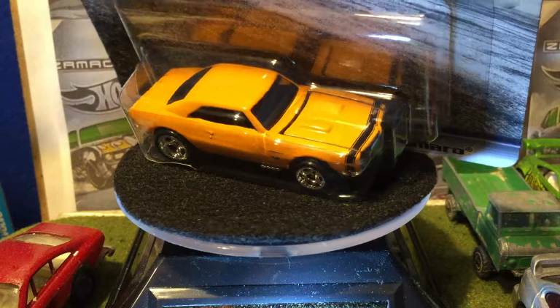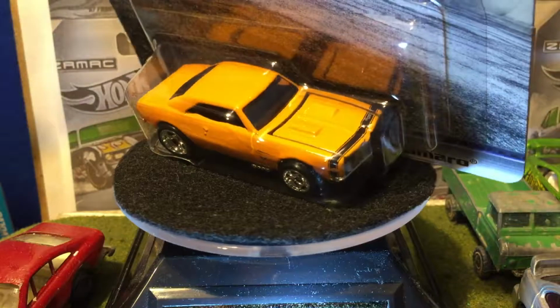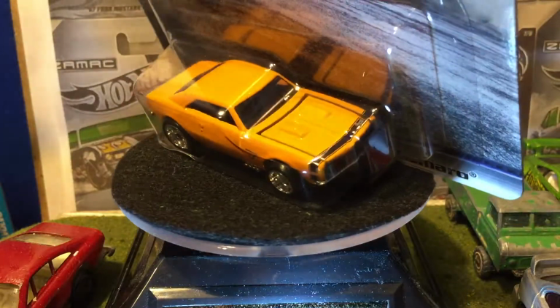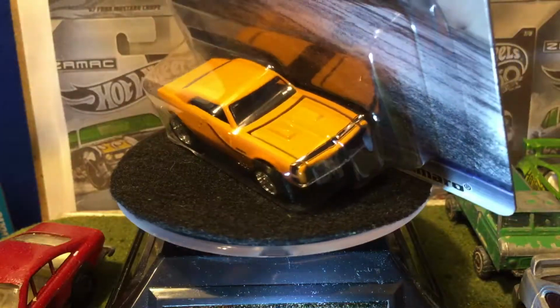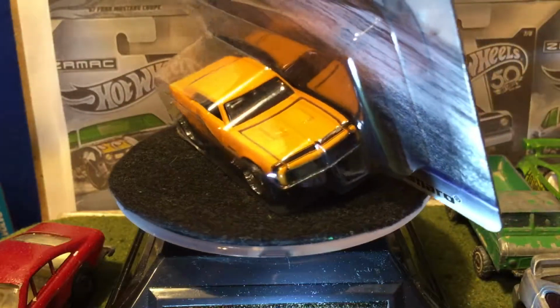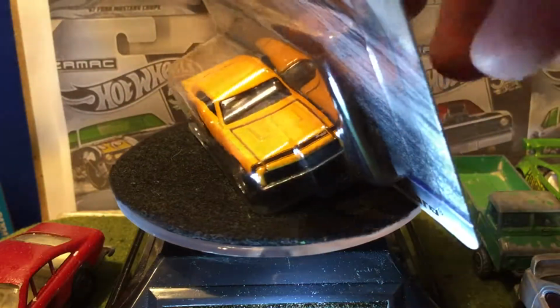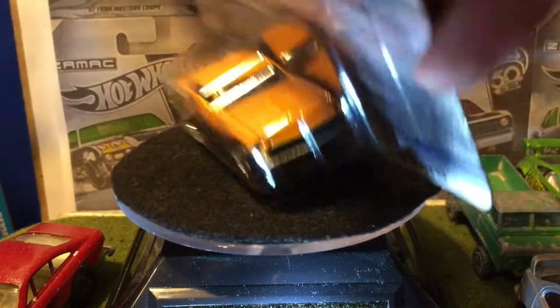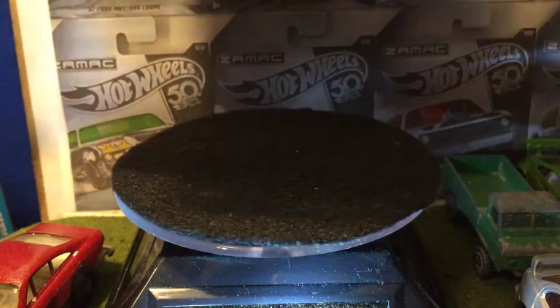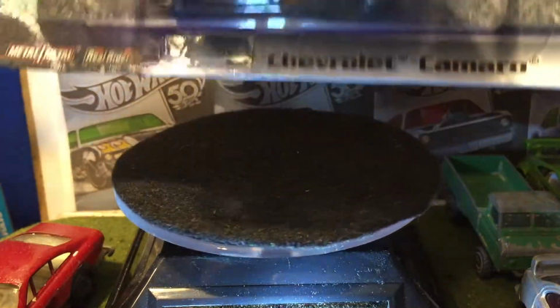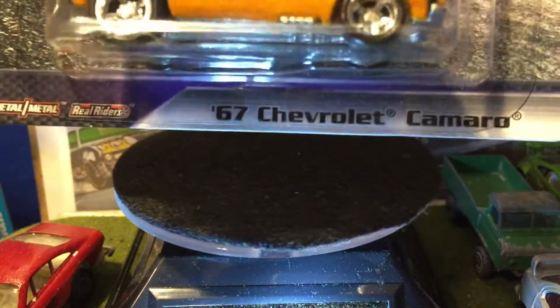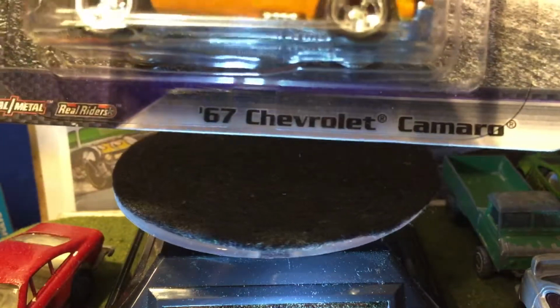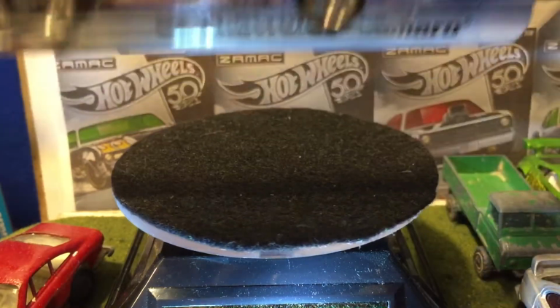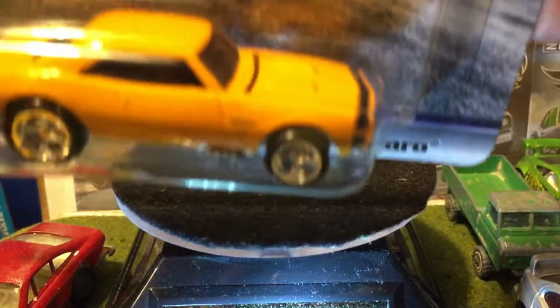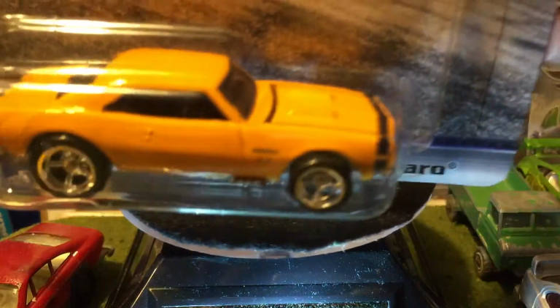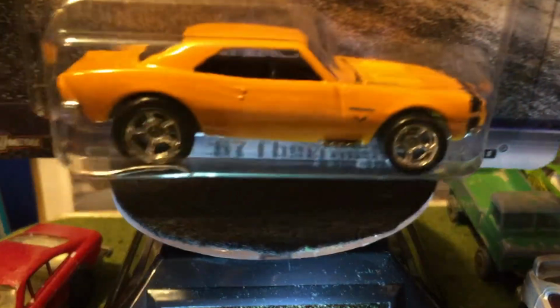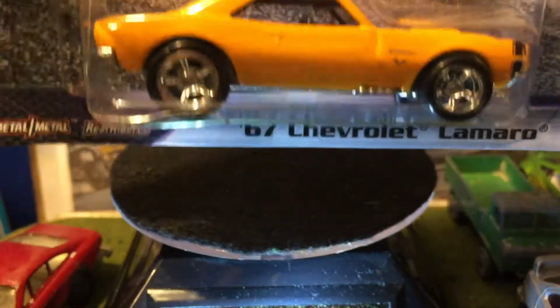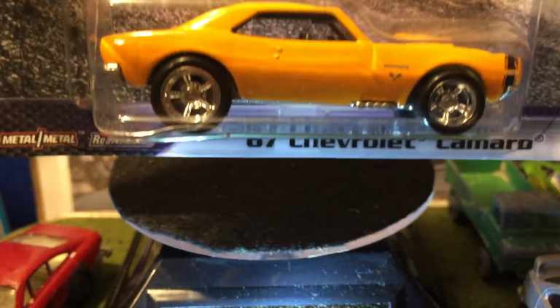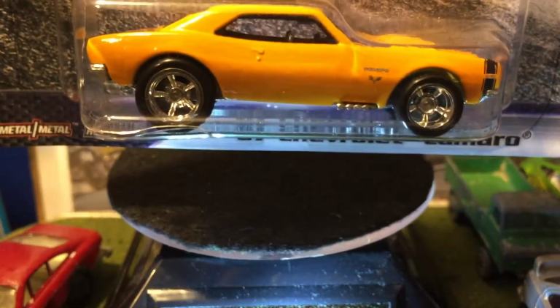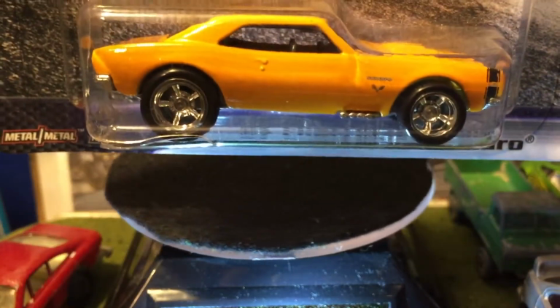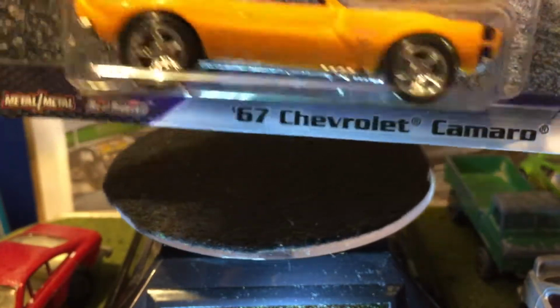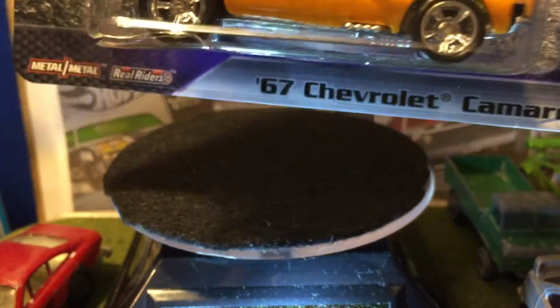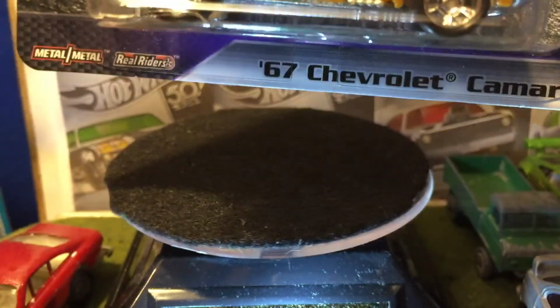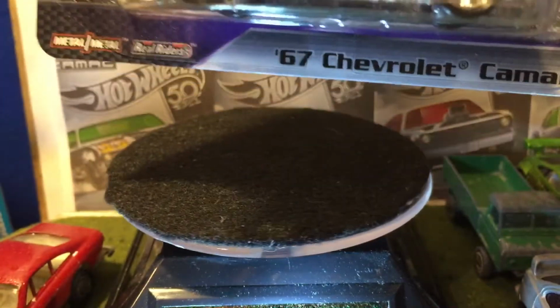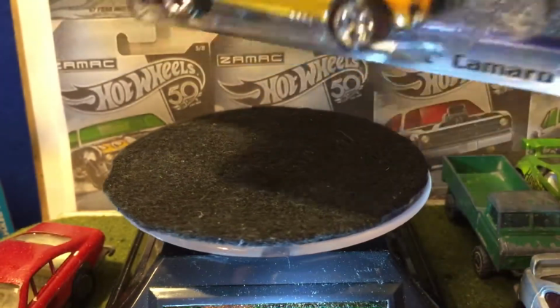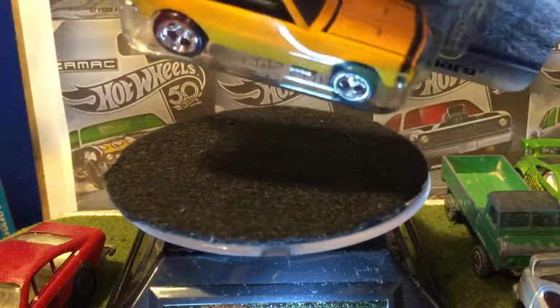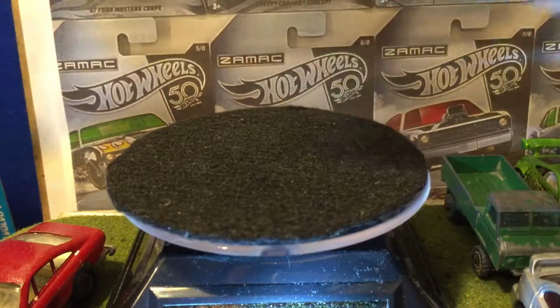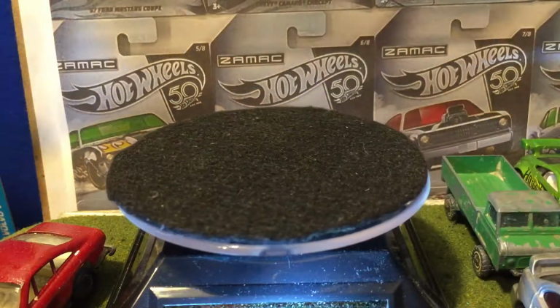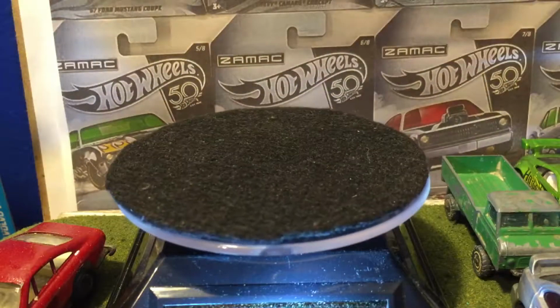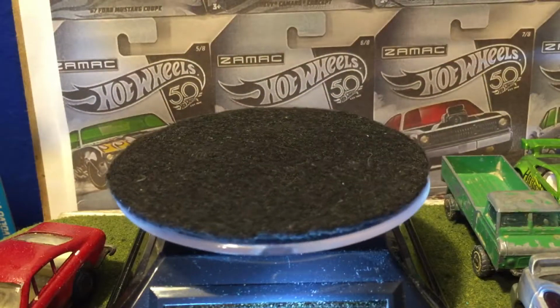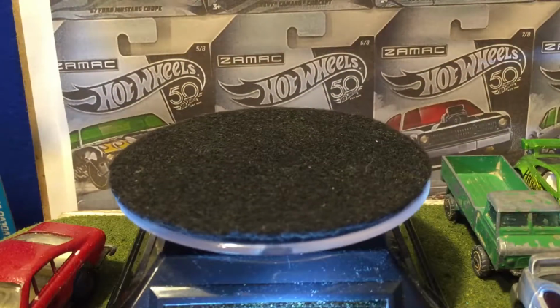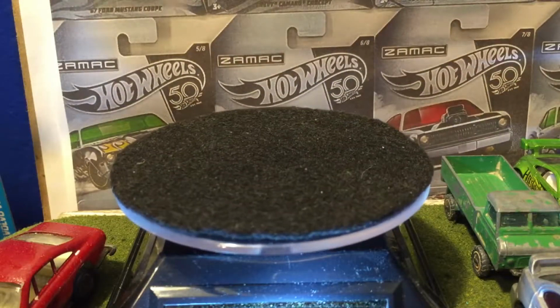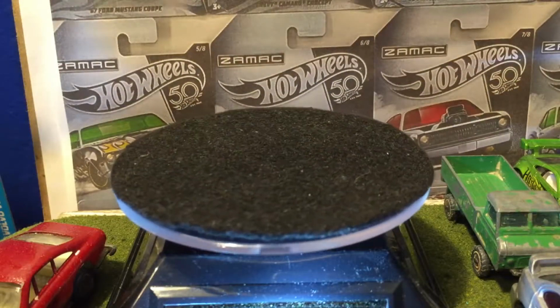Hello everybody. Today we have a 67 Camaro — one of the collector's favorite Hot Wheels cars, because of that opening hood probably. But let's open it.